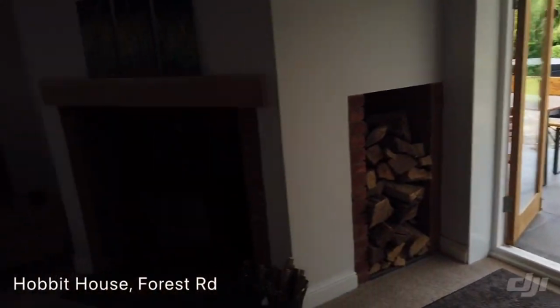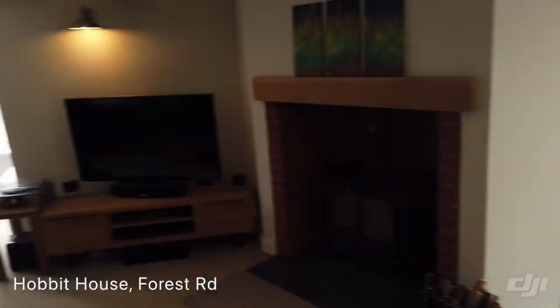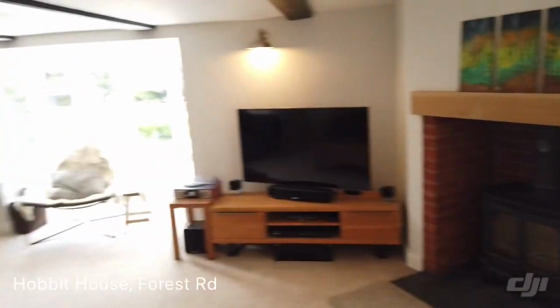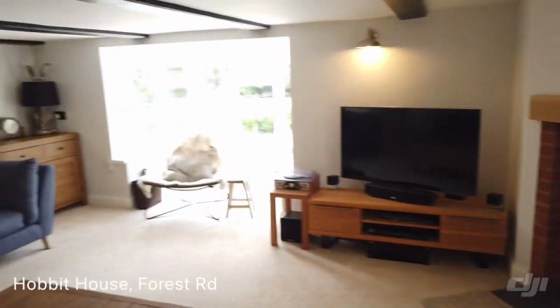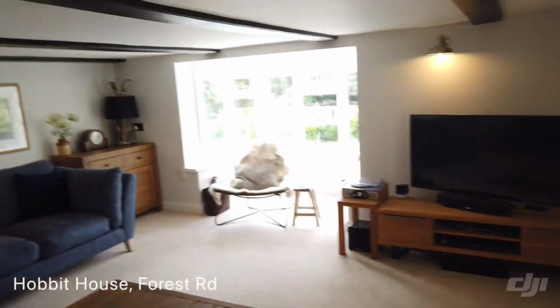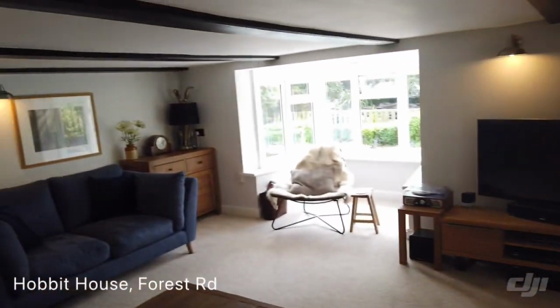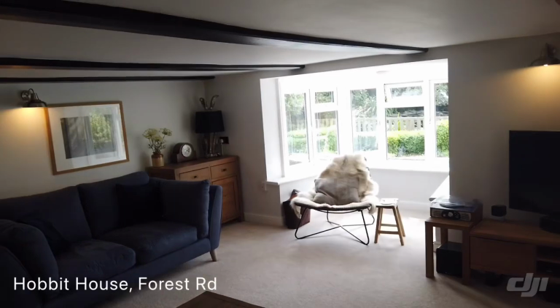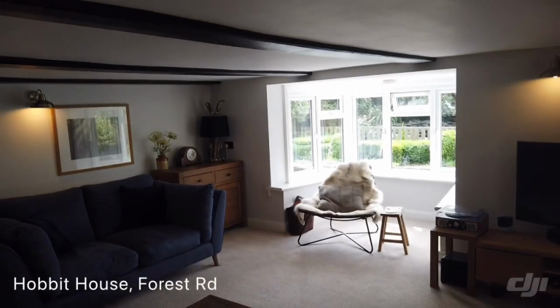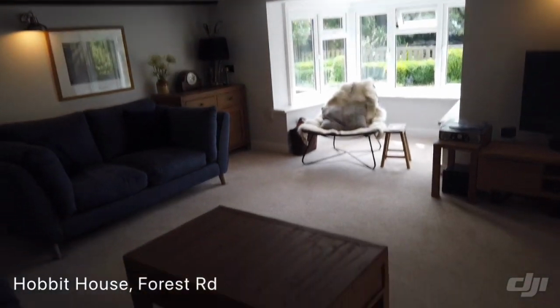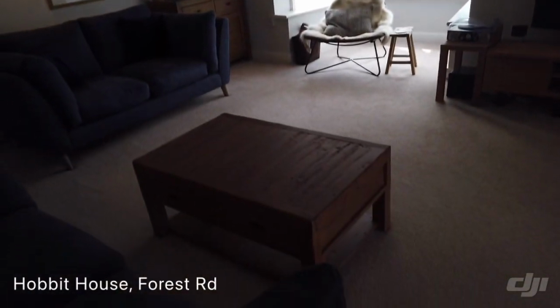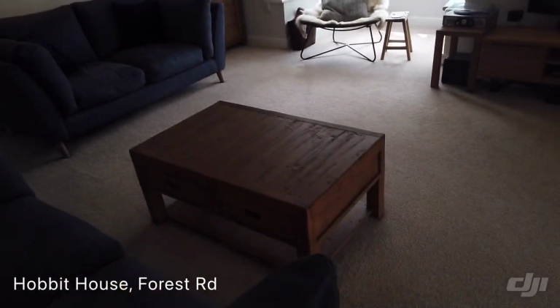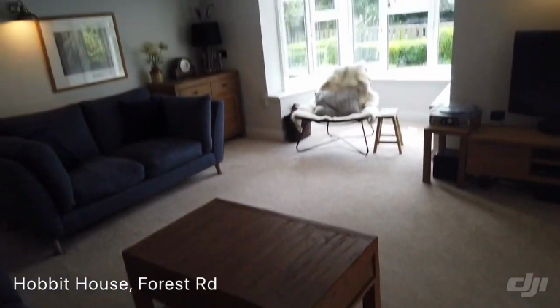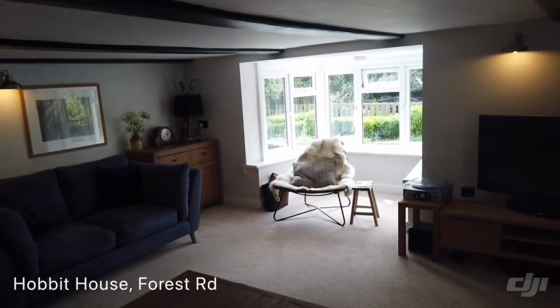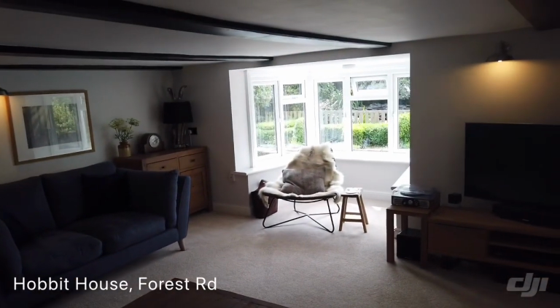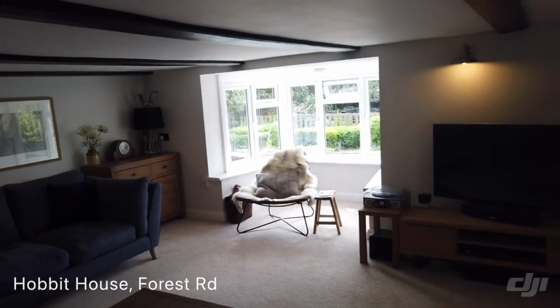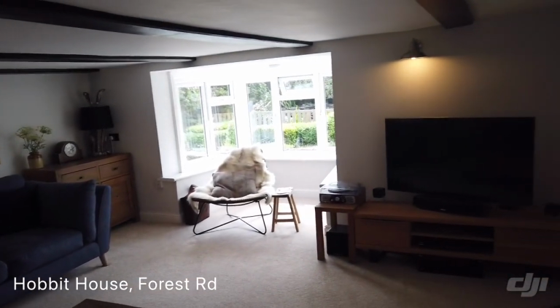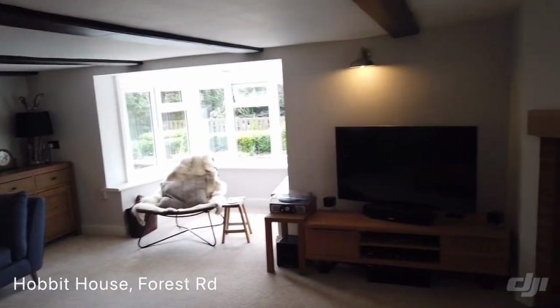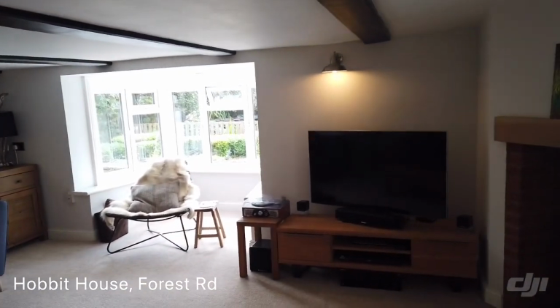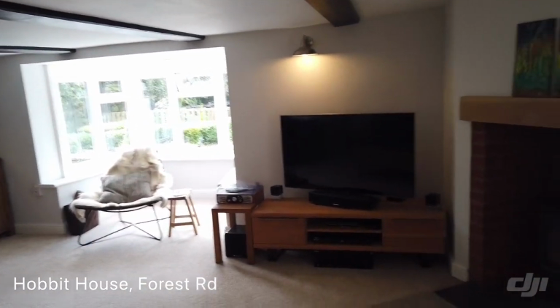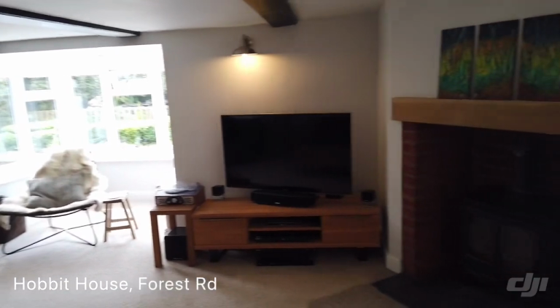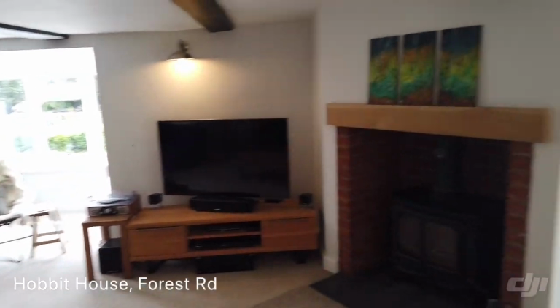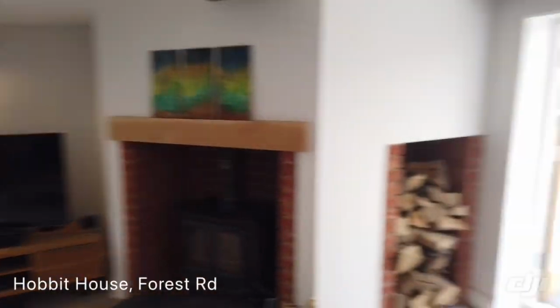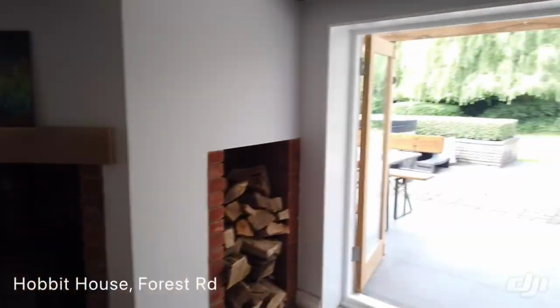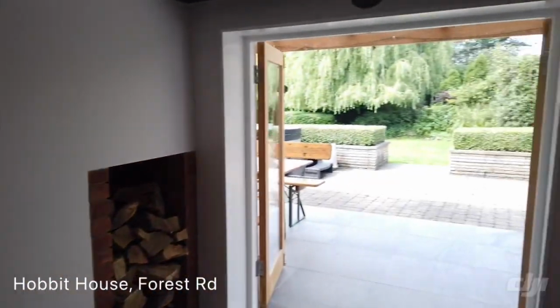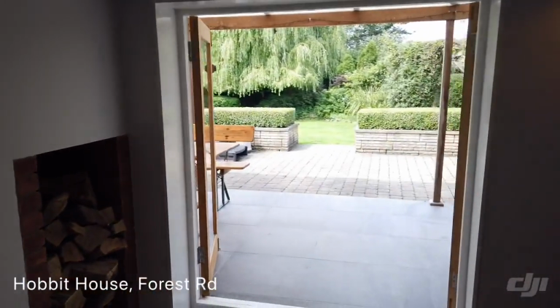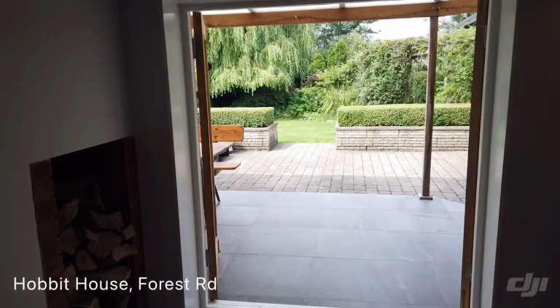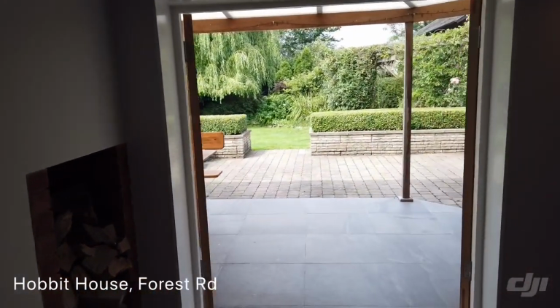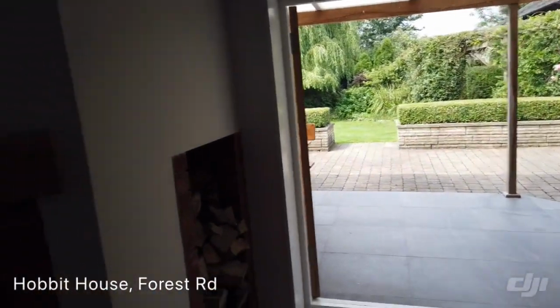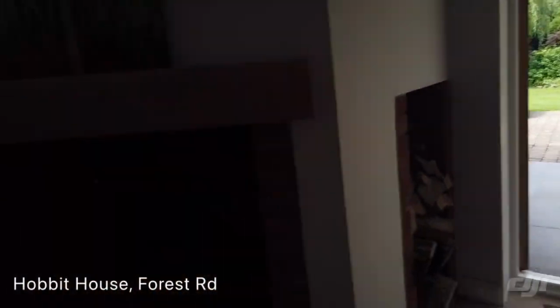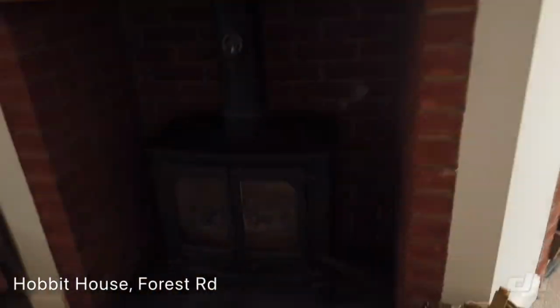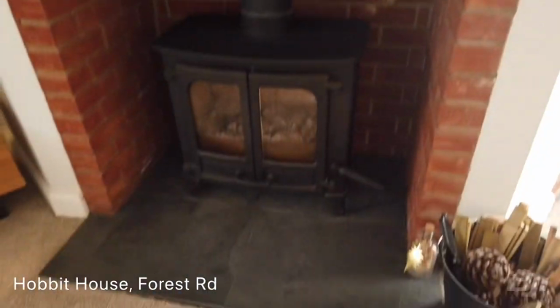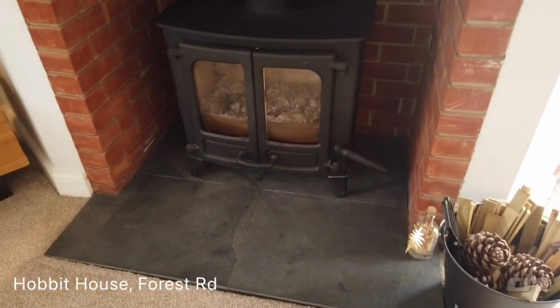Now it does have to be said, it kind of lives up to its name — there's a slightly reduced head height here. However, I am six foot two and I am standing straight up. We've got the patio doors out there into the garden. The burner.